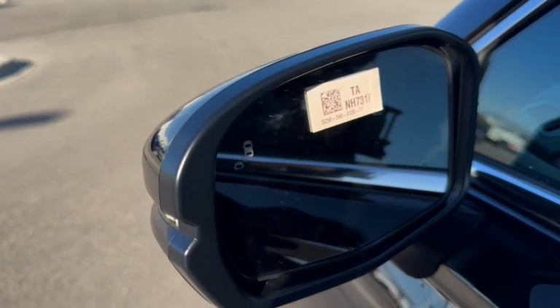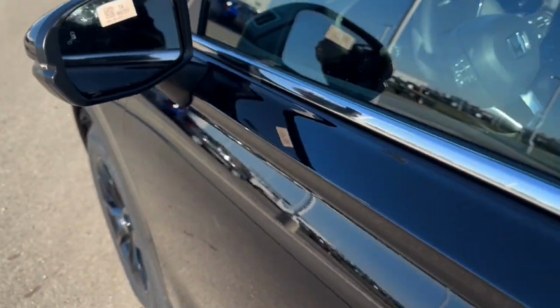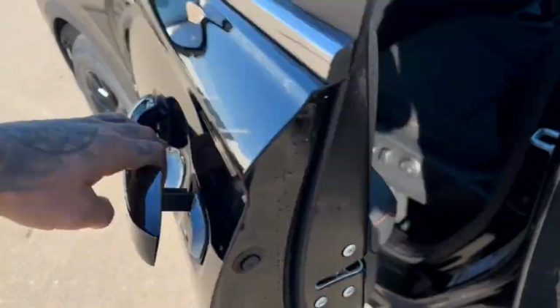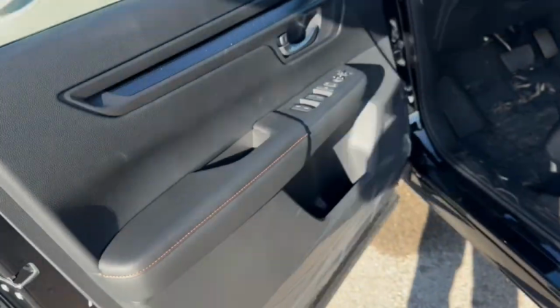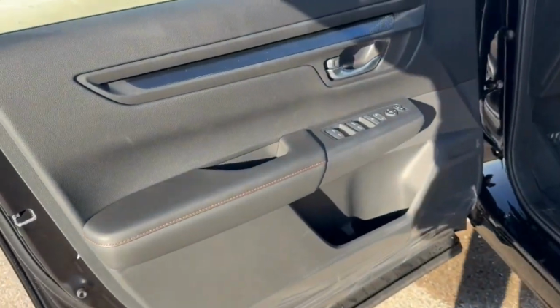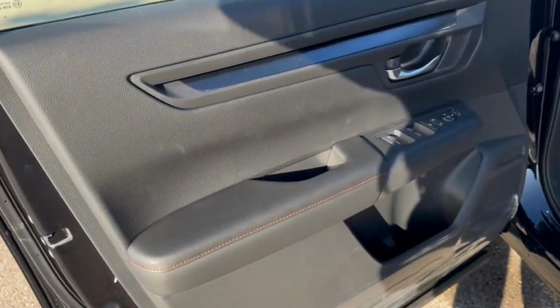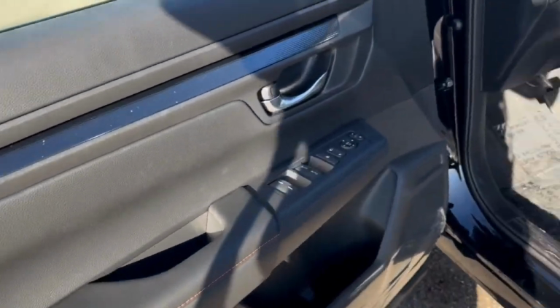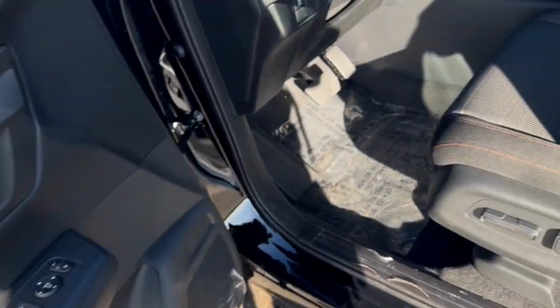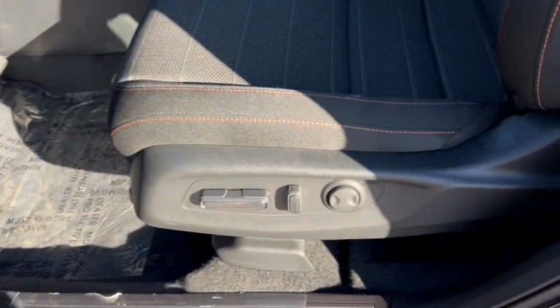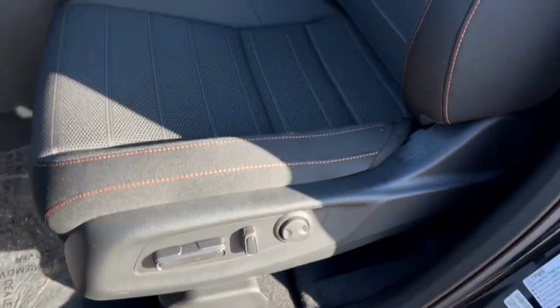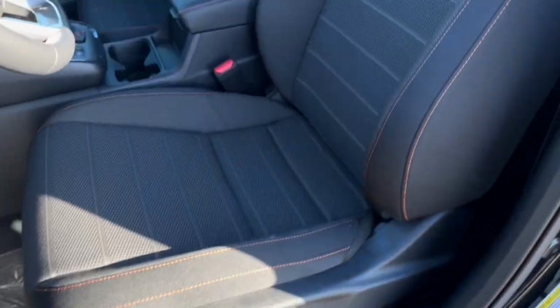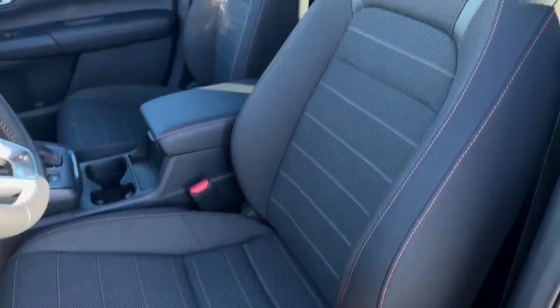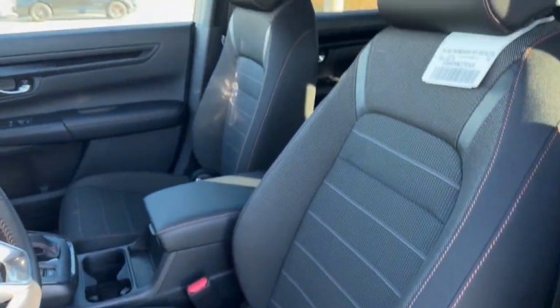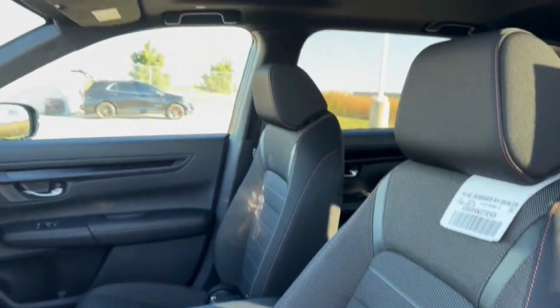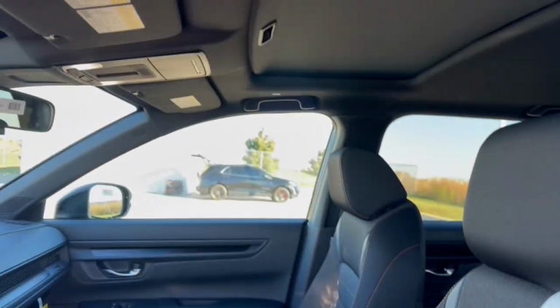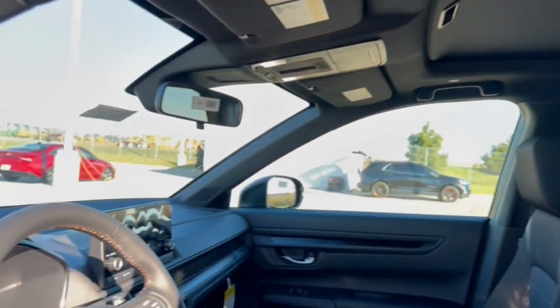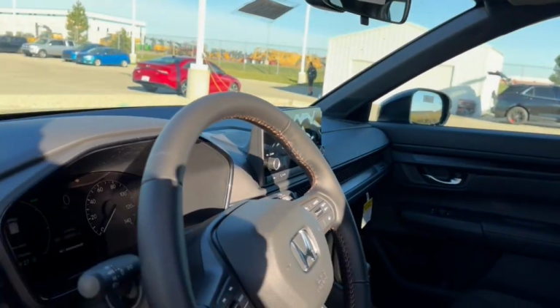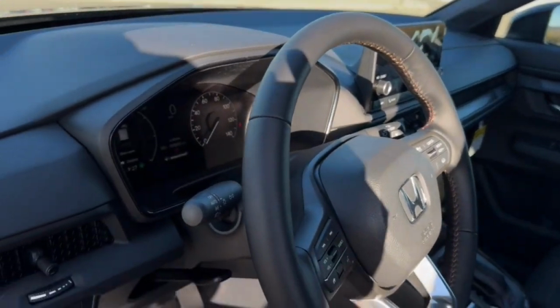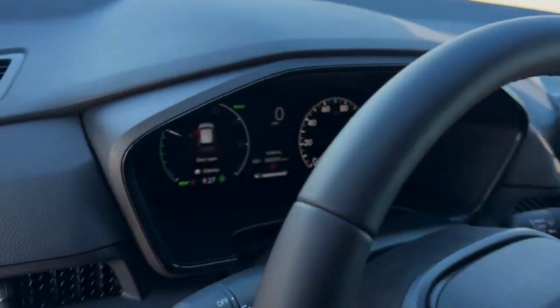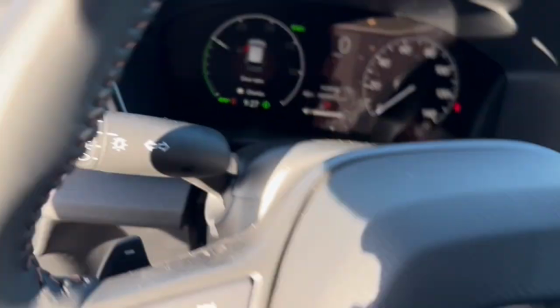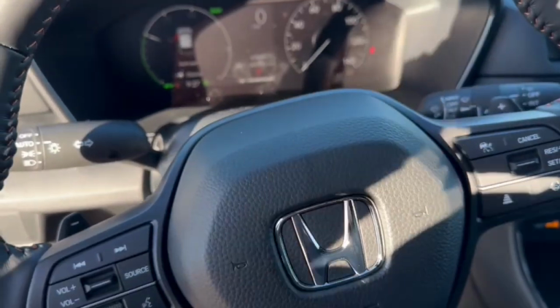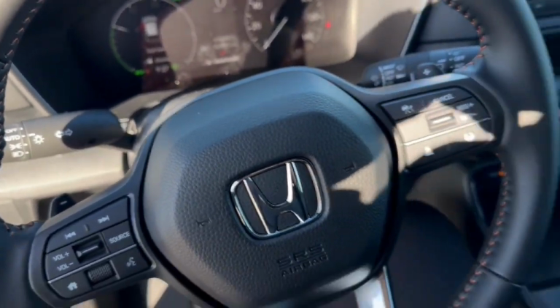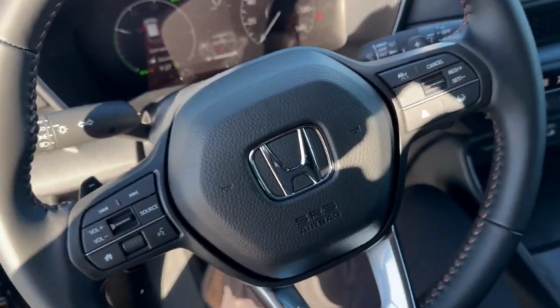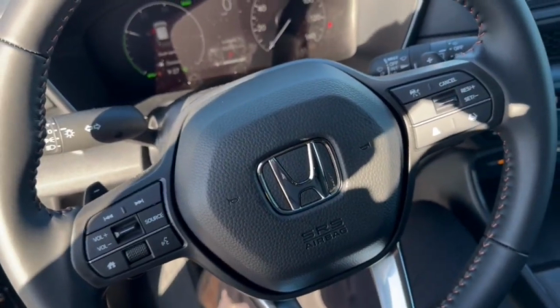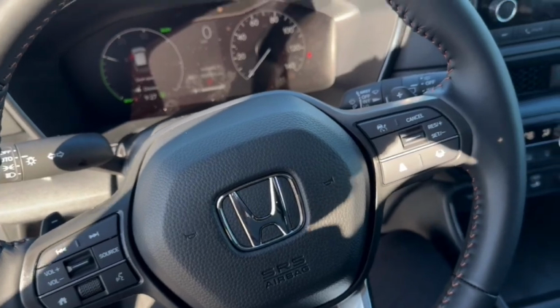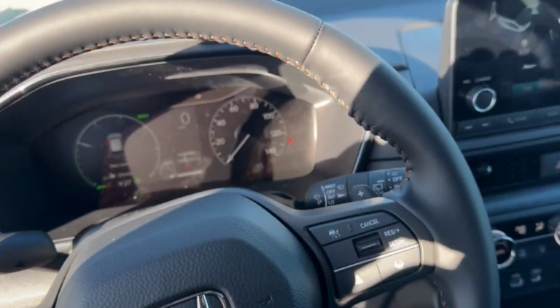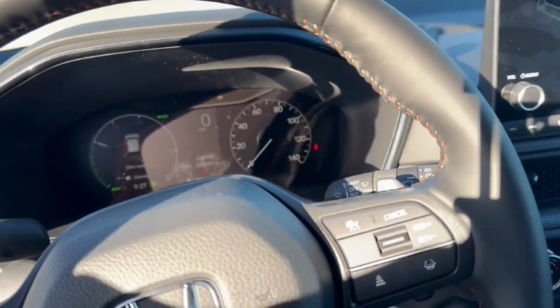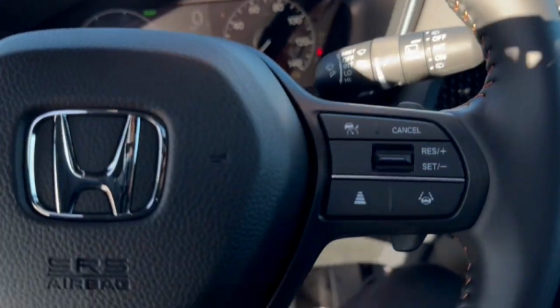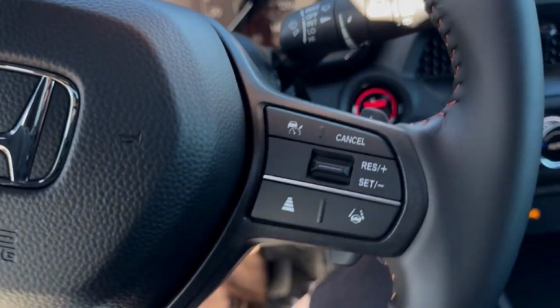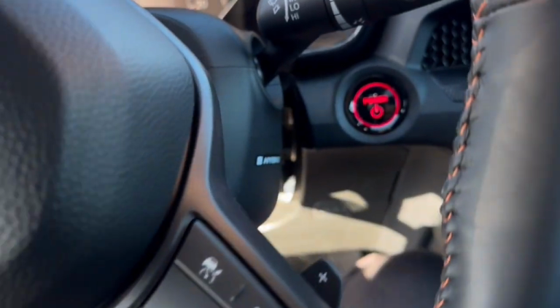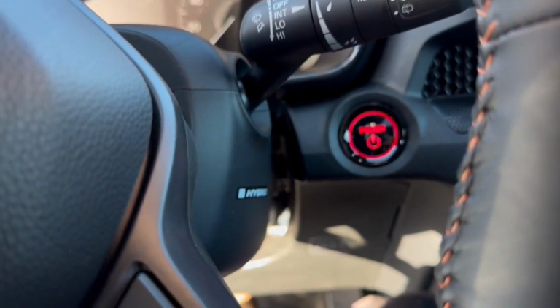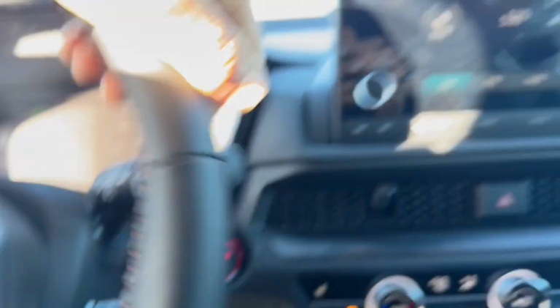You've got blind spot monitors, a nice all-black interior, power driver's seat, and premium cloth seating throughout. You've got lane departure warnings, forward collision warnings, a weather wrap steering wheel, adaptive cruise control, and a push start engine.